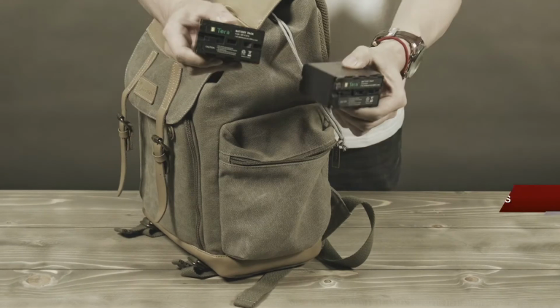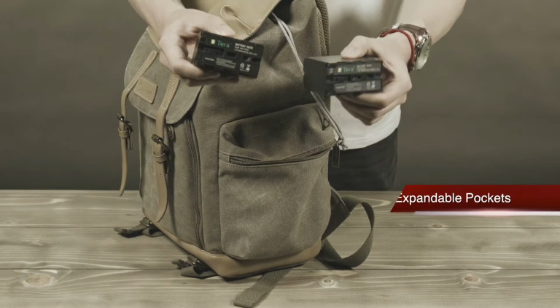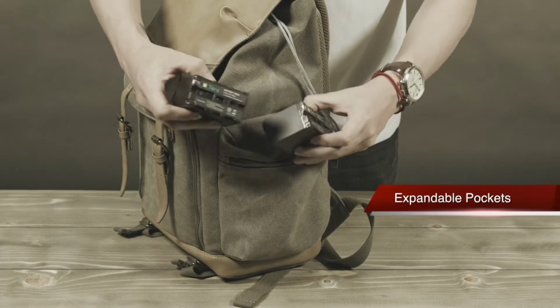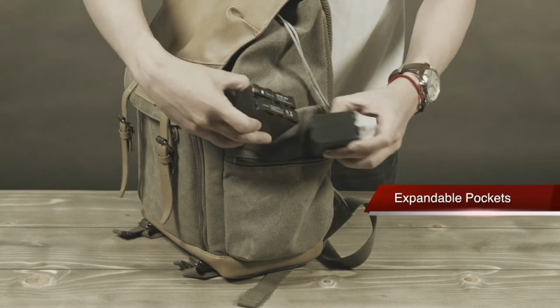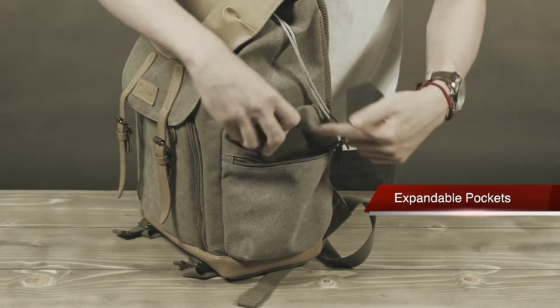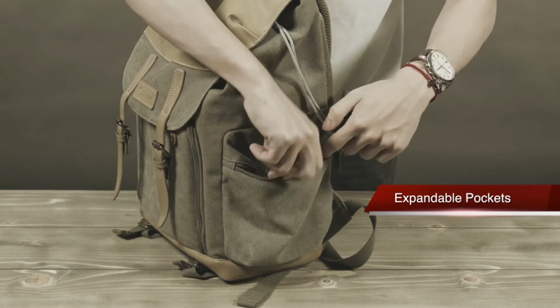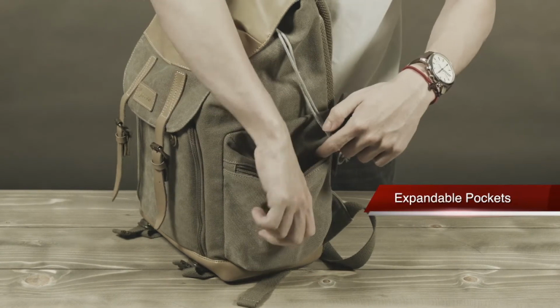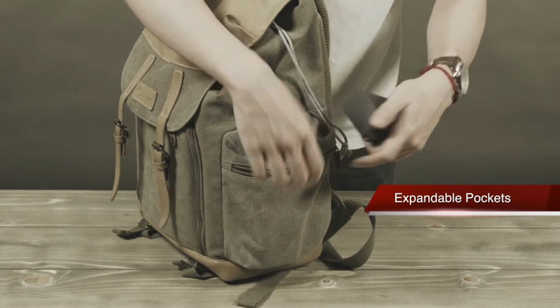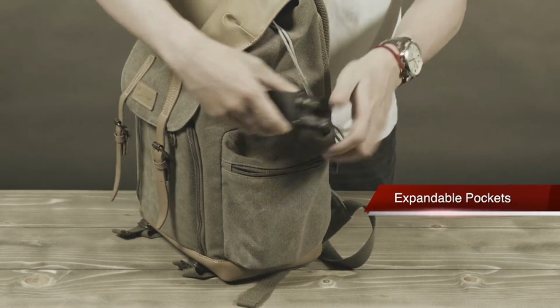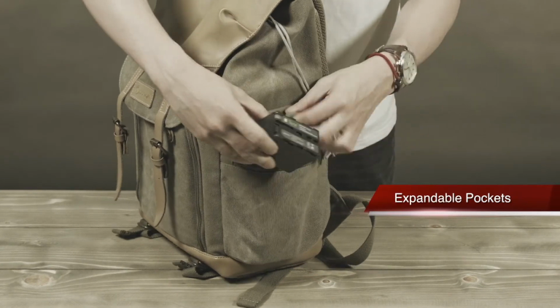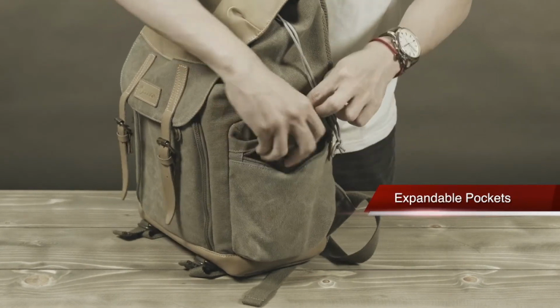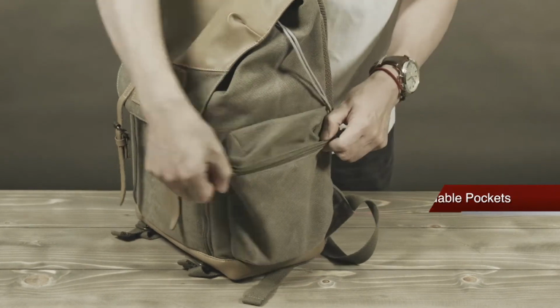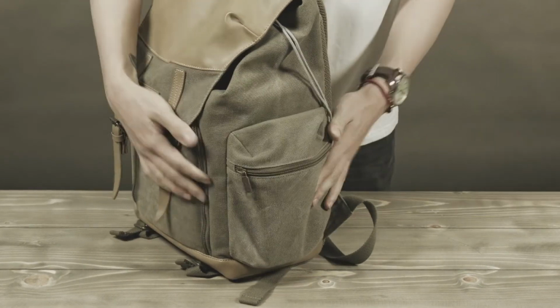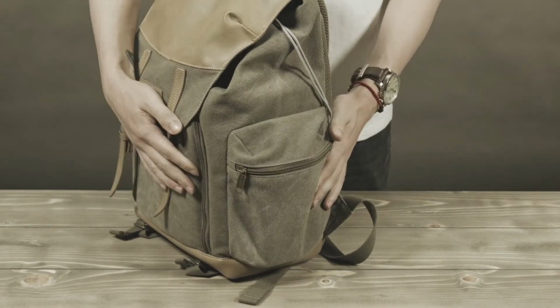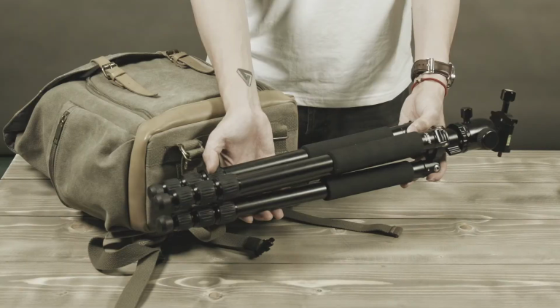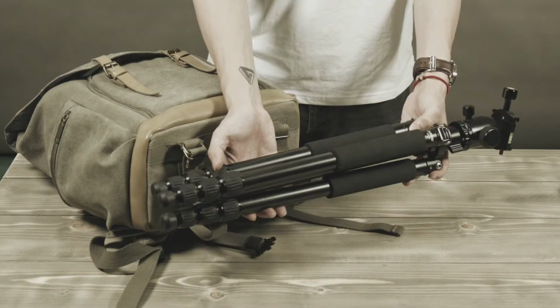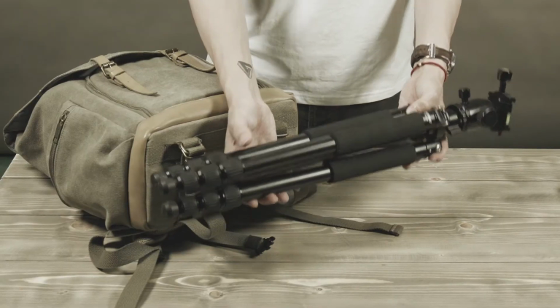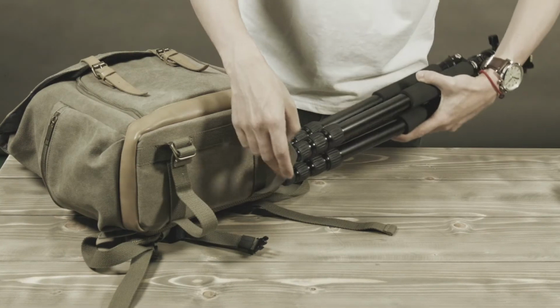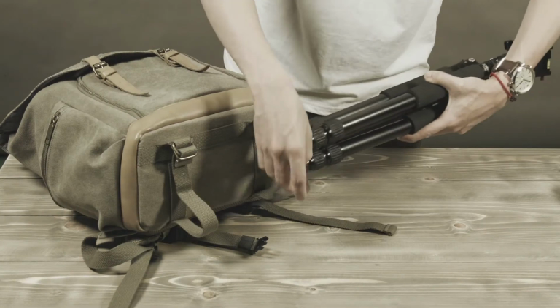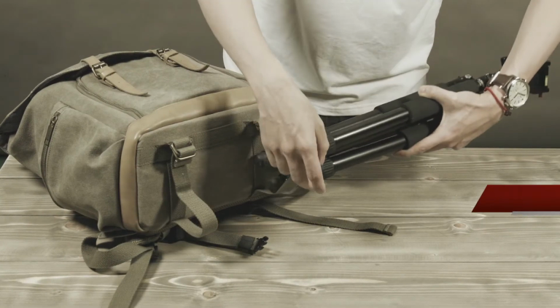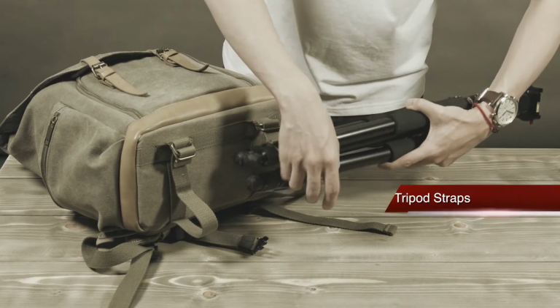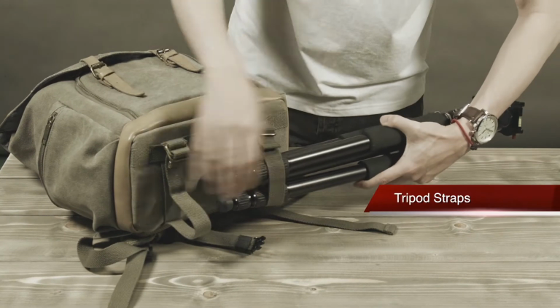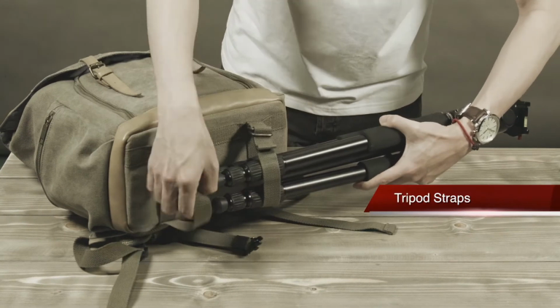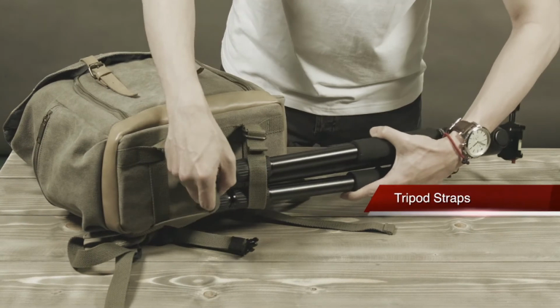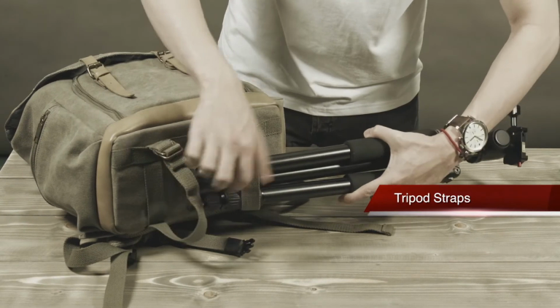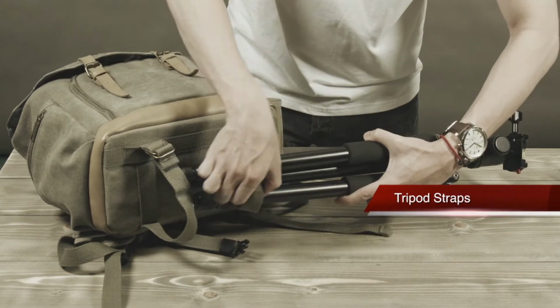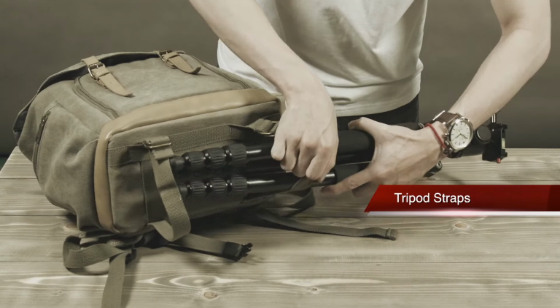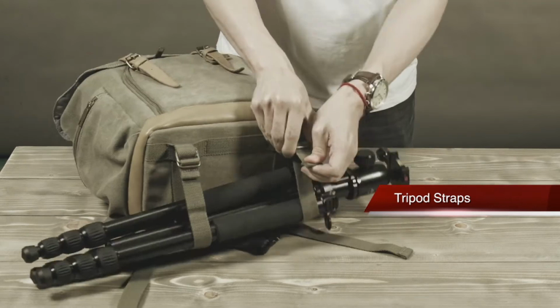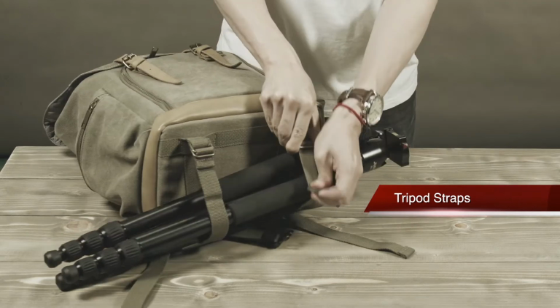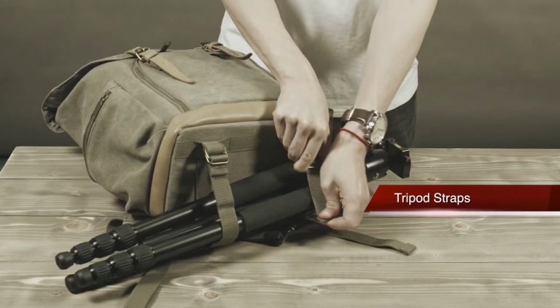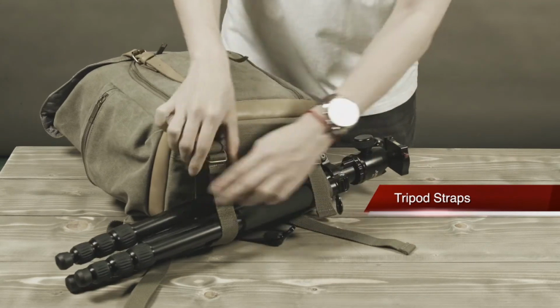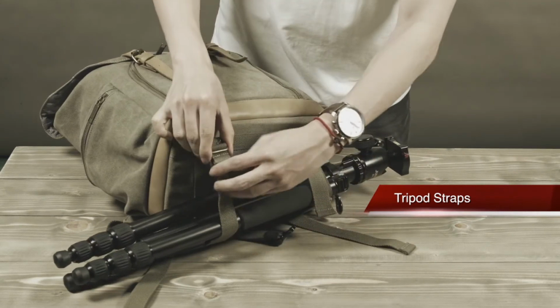On the sides are pockets where you can put a water bottle or your batteries for your lights and other accessories. And on the bottom, you can strap a tripod securely without damaging any of your other items inside.